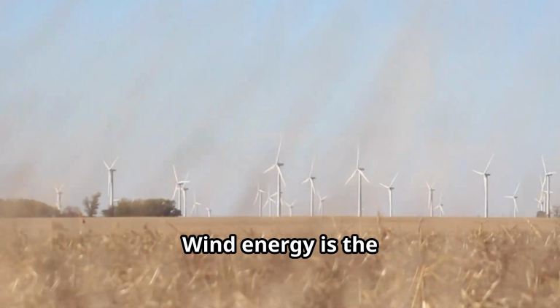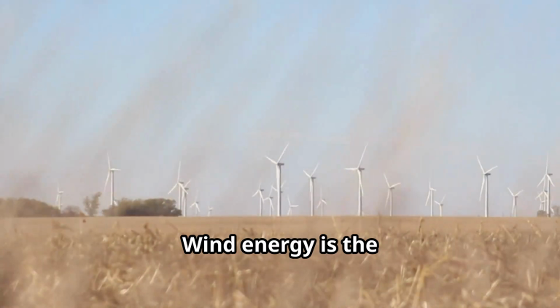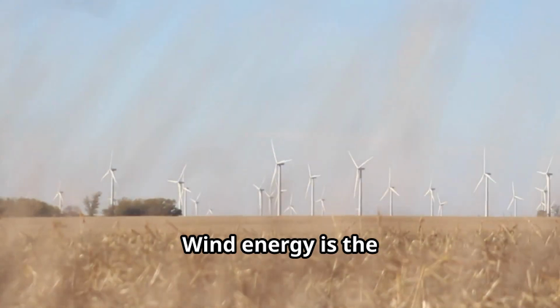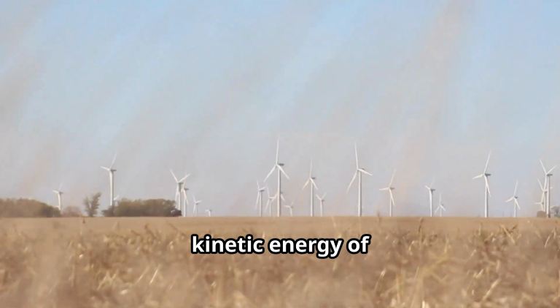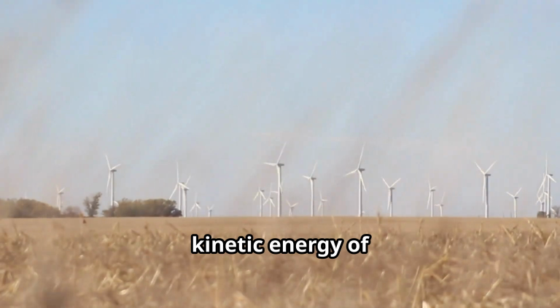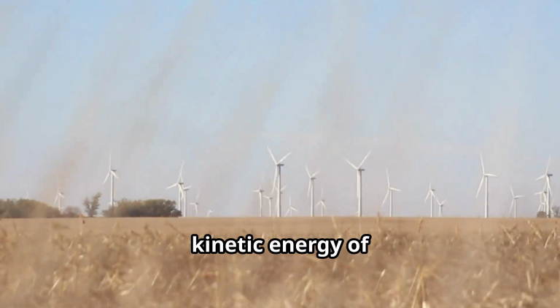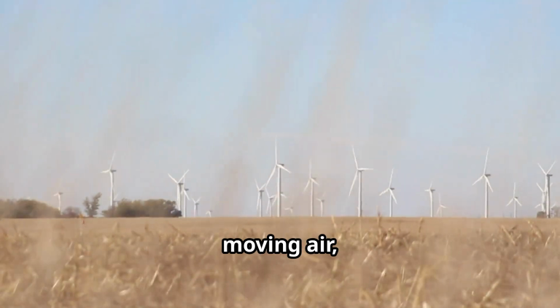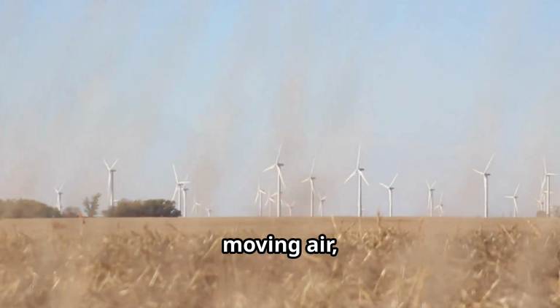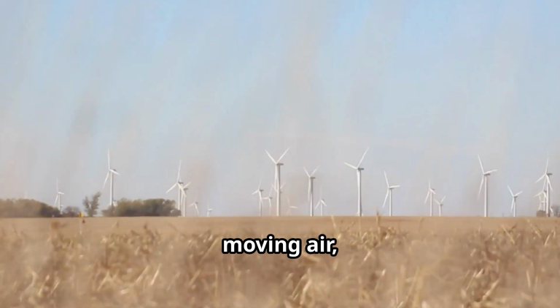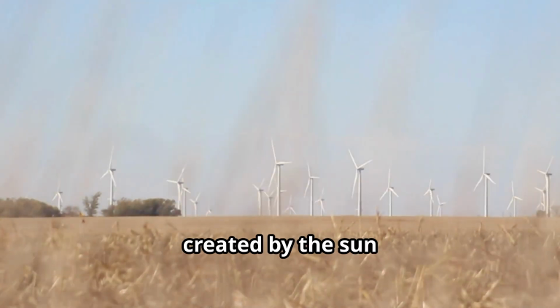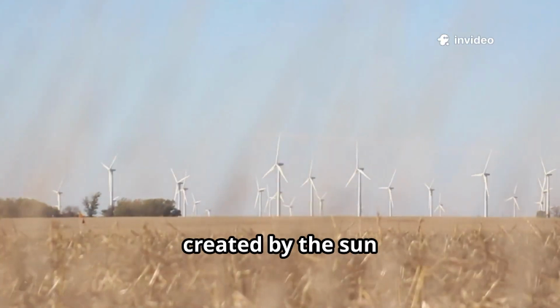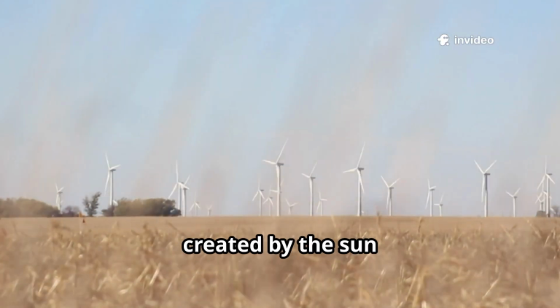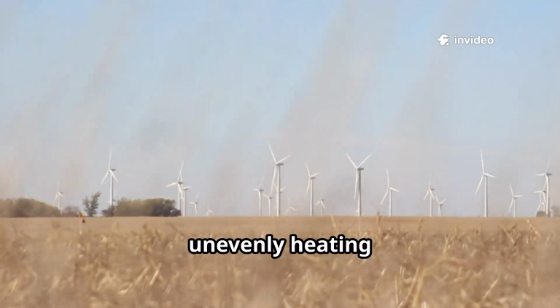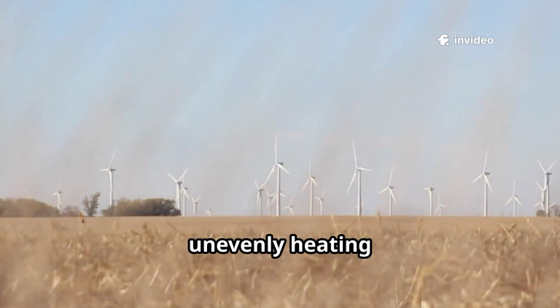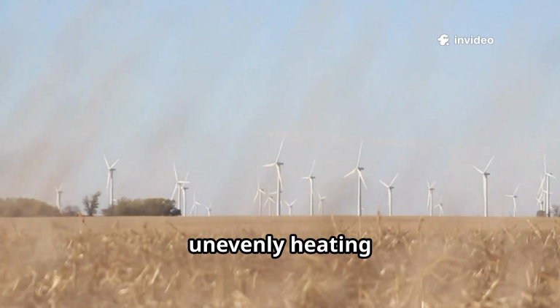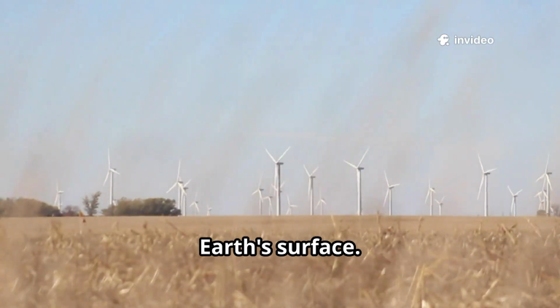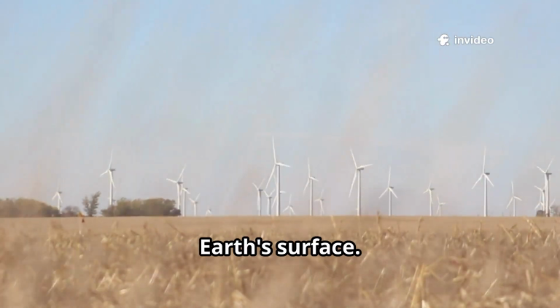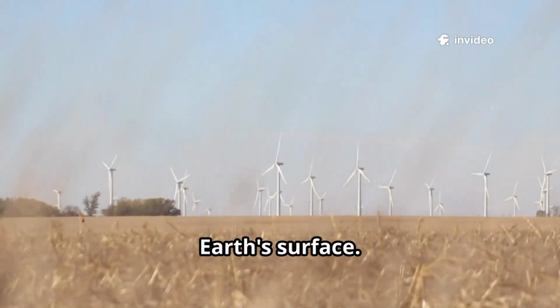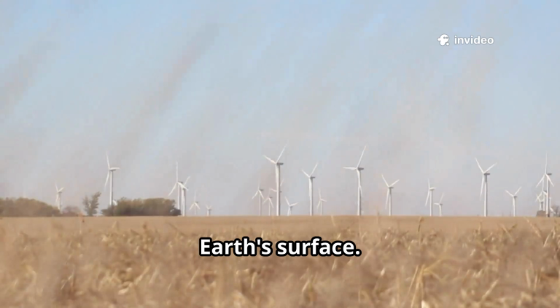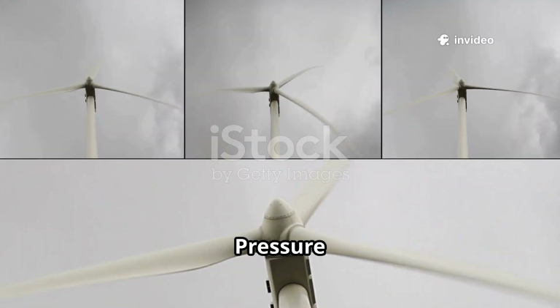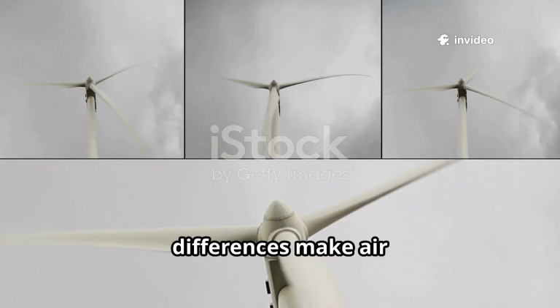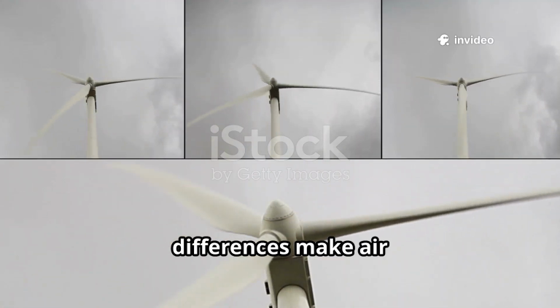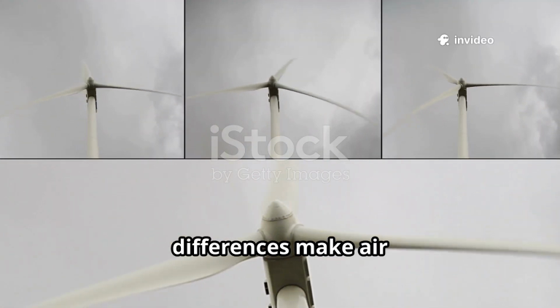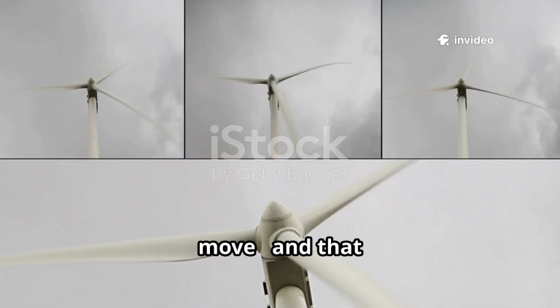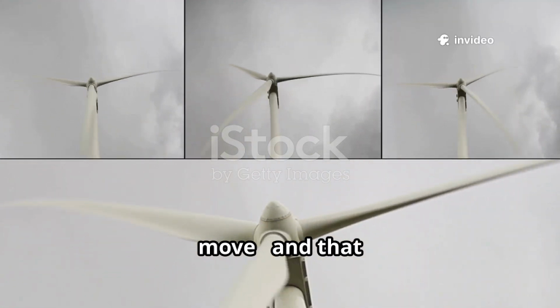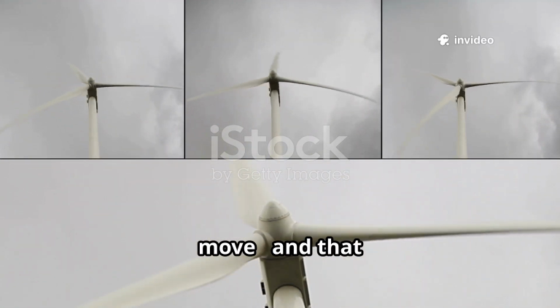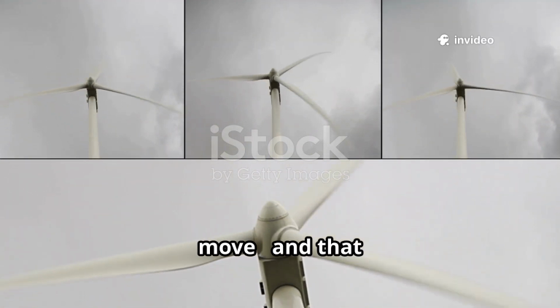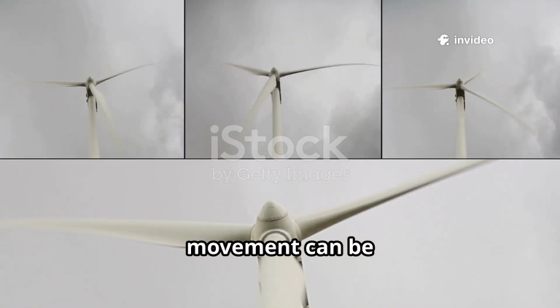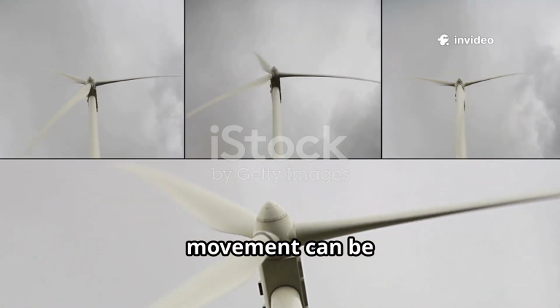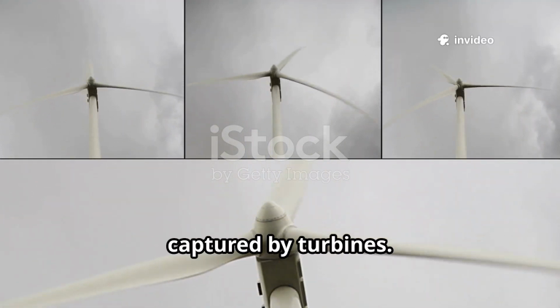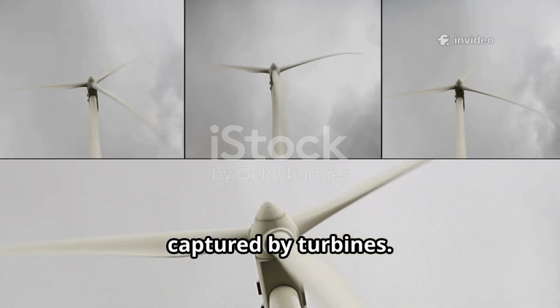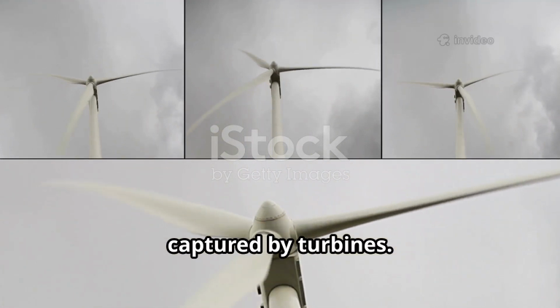Wind energy is the kinetic energy of moving air, created by the sun unevenly heating Earth's surface. Pressure differences make air move, and that movement can be captured by turbines.